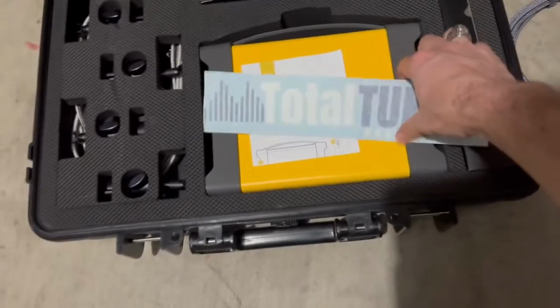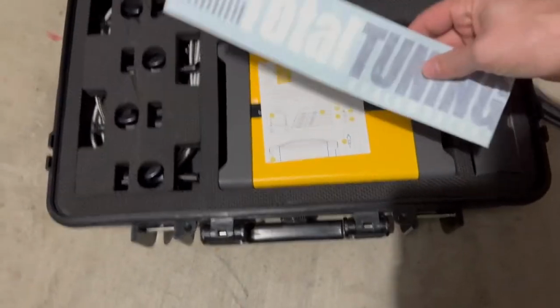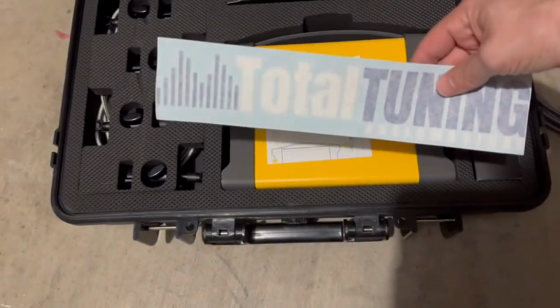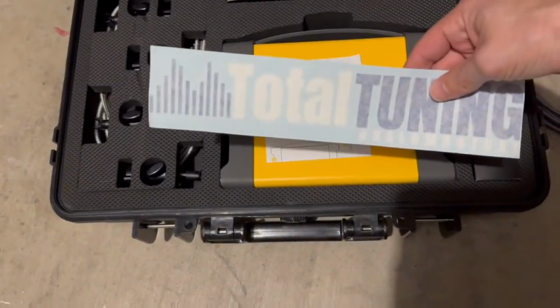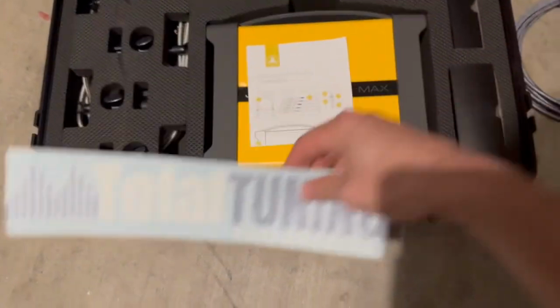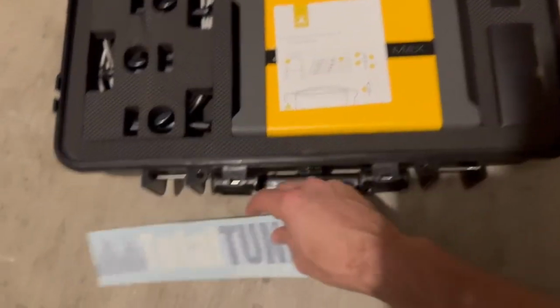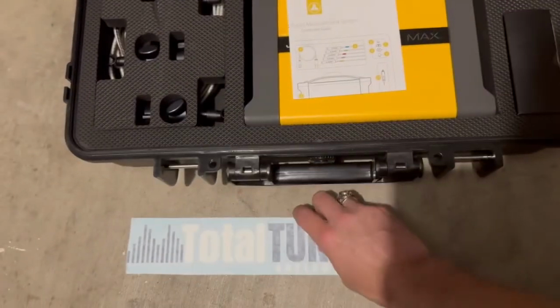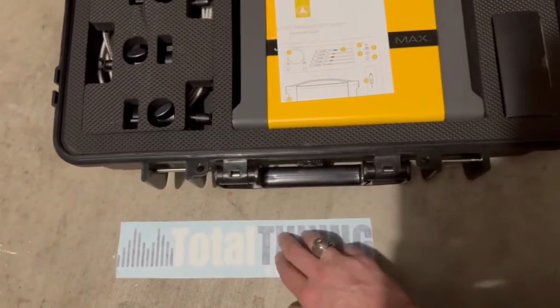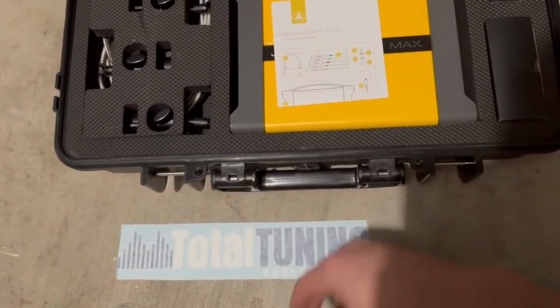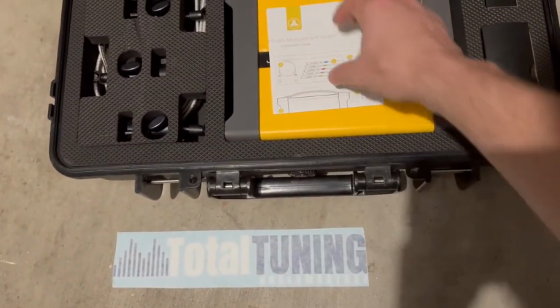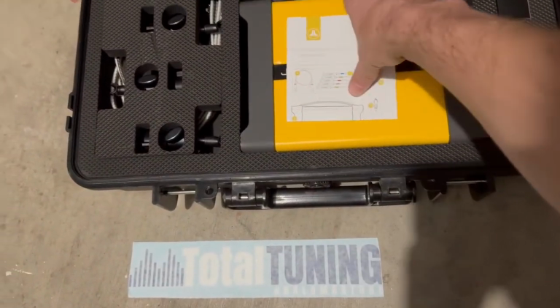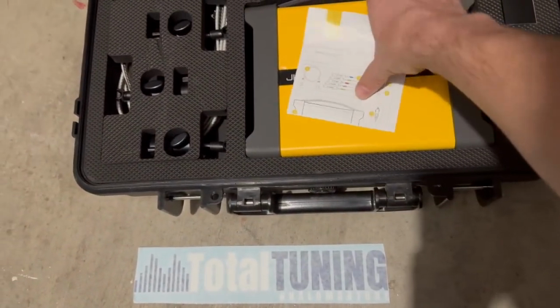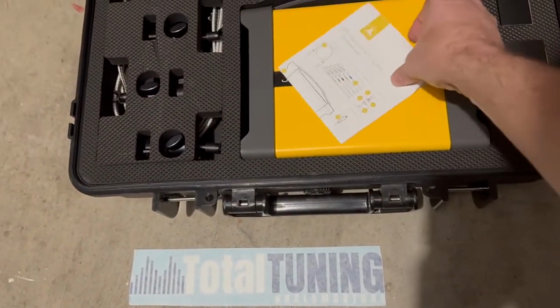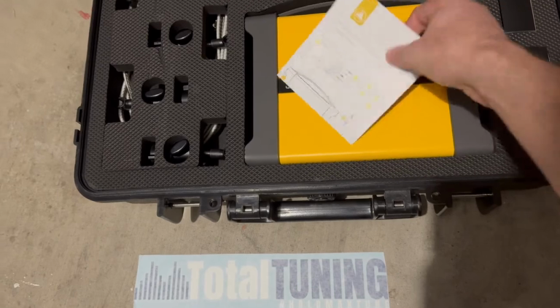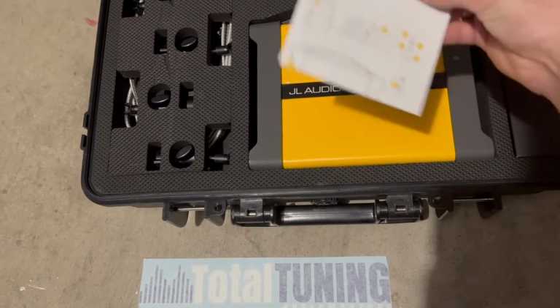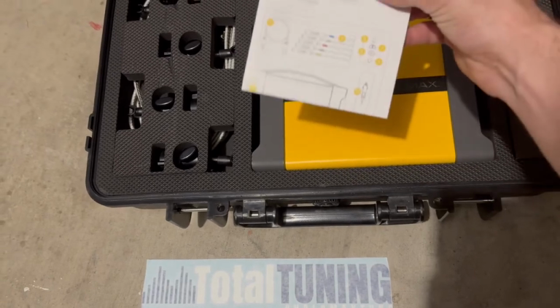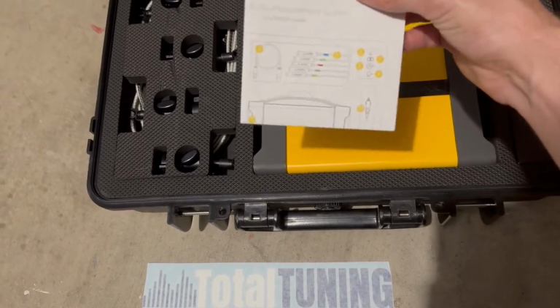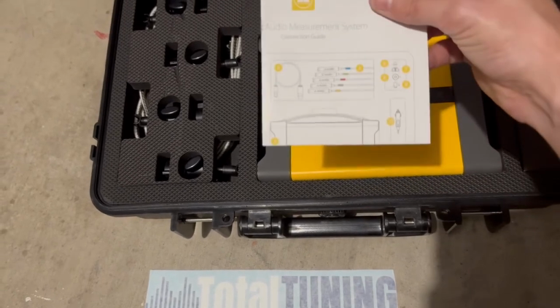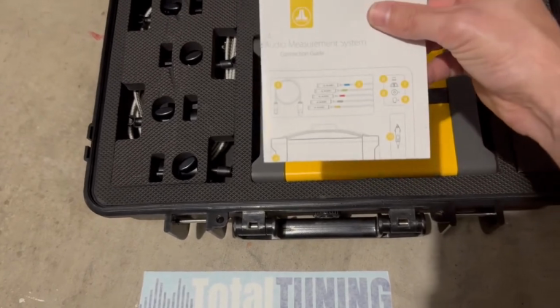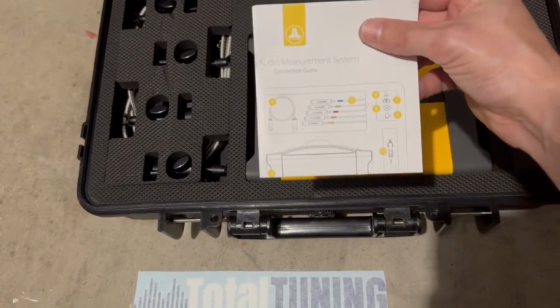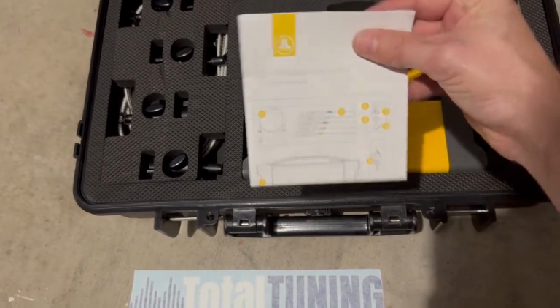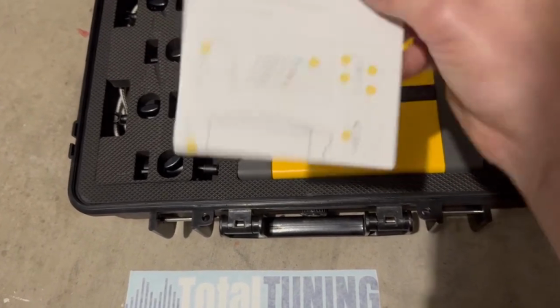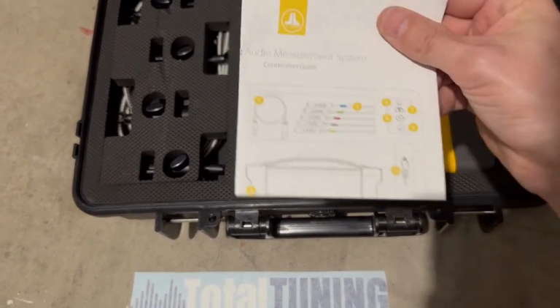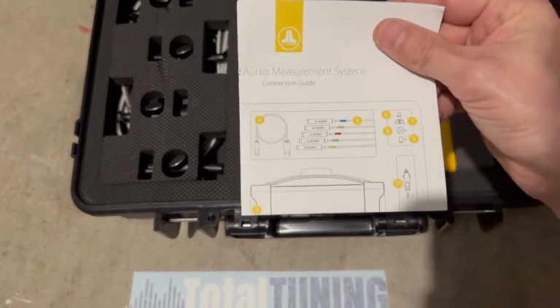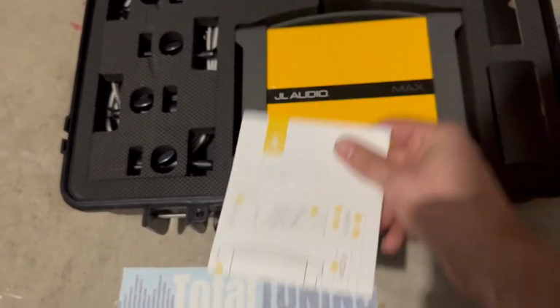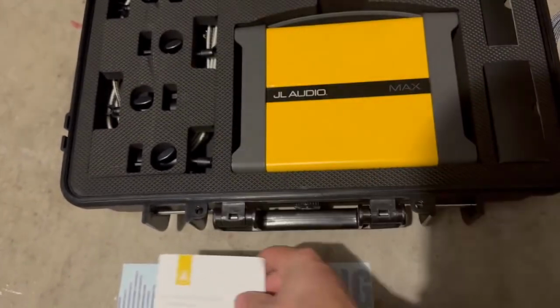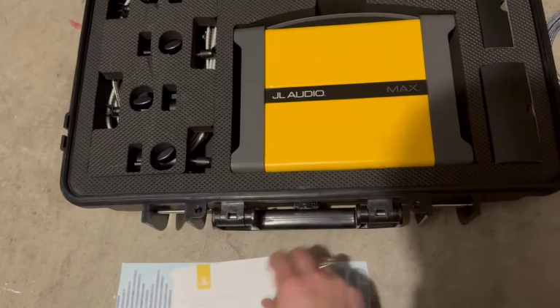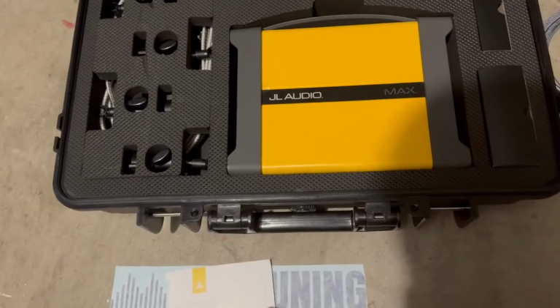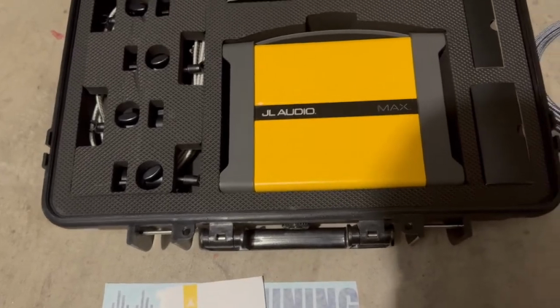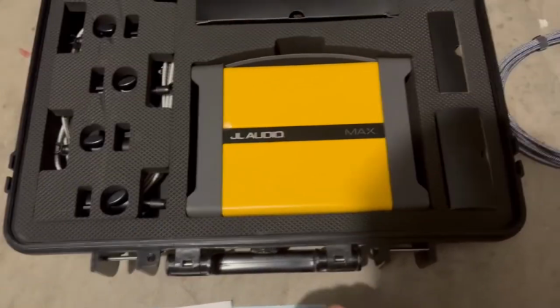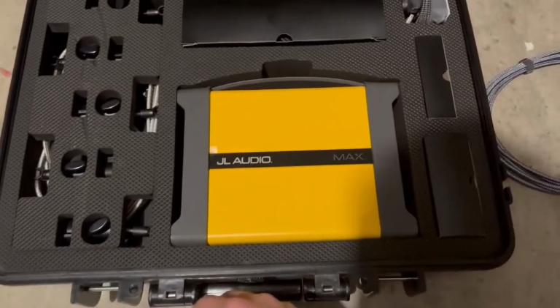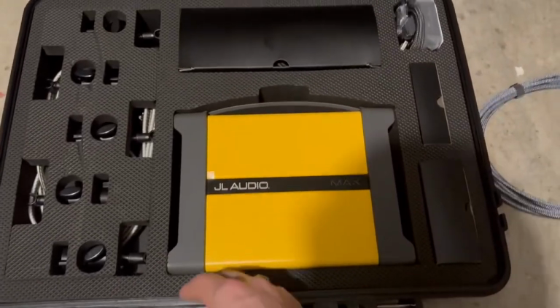We have a Total Tuning sticker — that's for when you're happy, you can apply that to your car. These are some directions, just in case you want to read a little bit more about exactly how everything works.